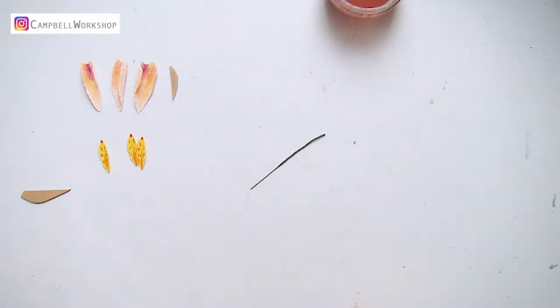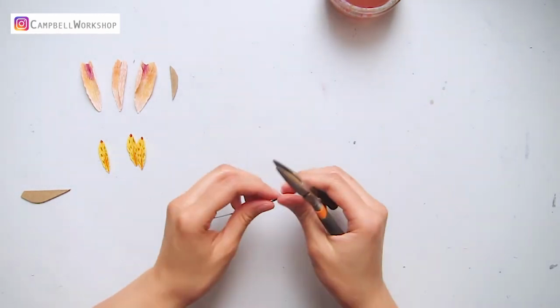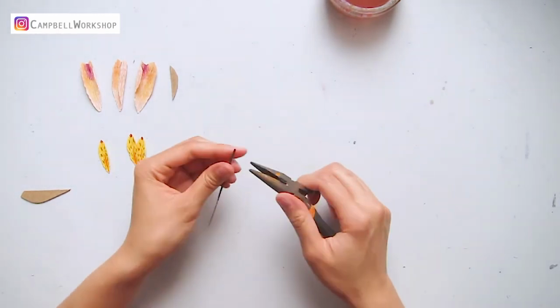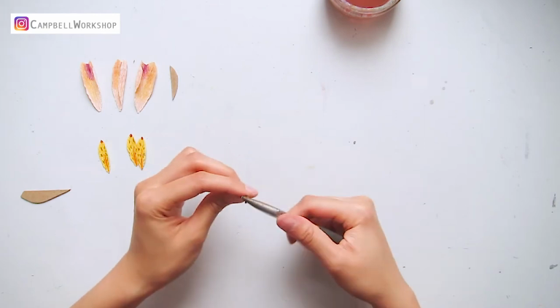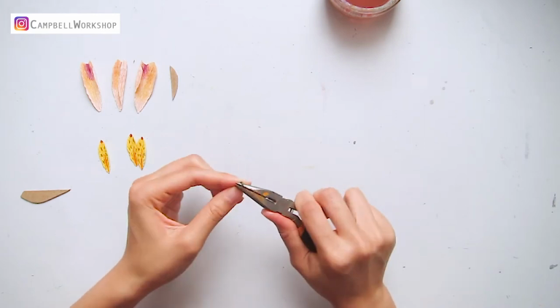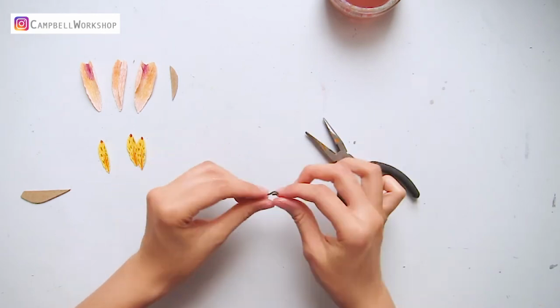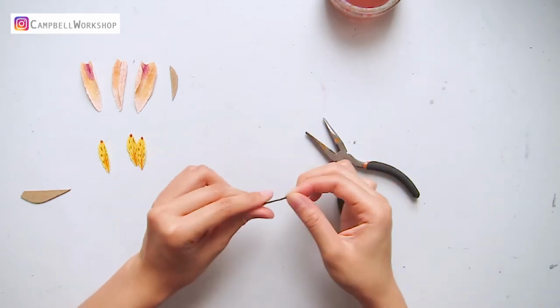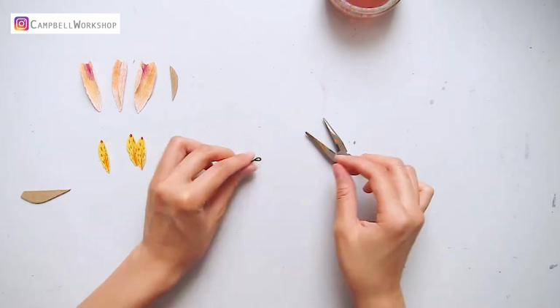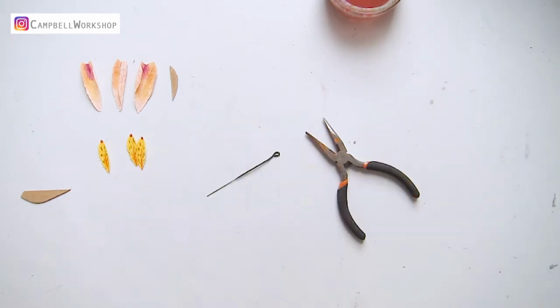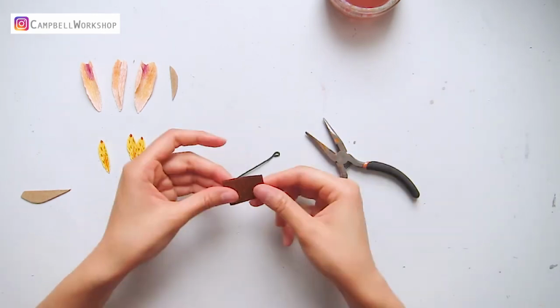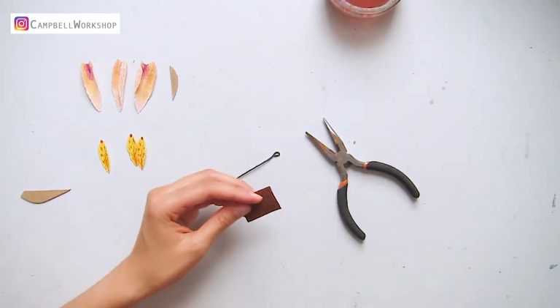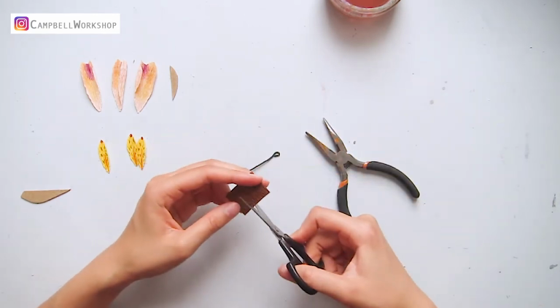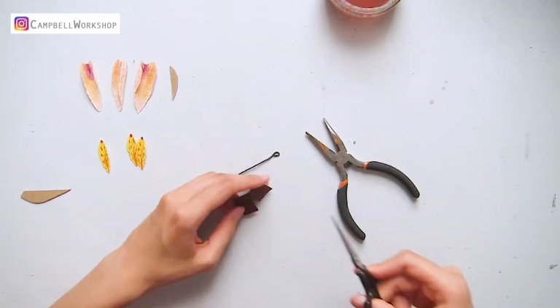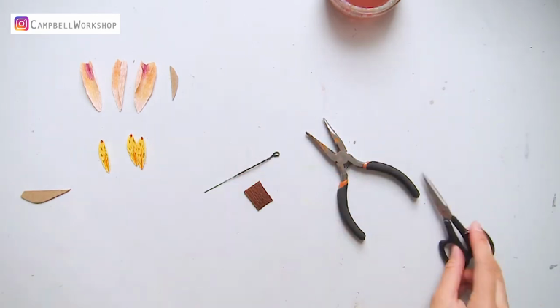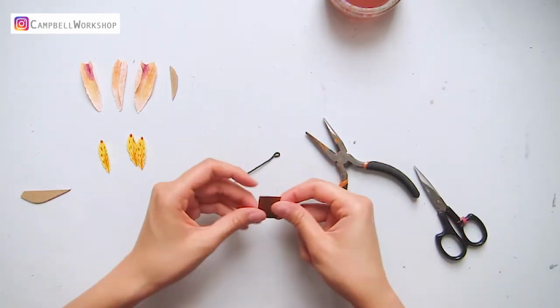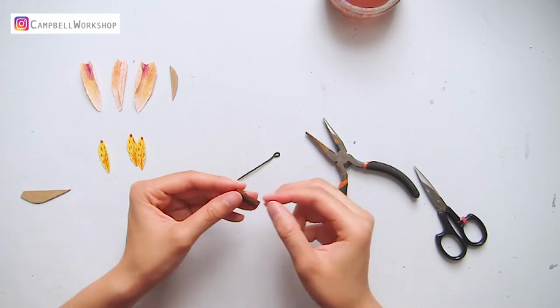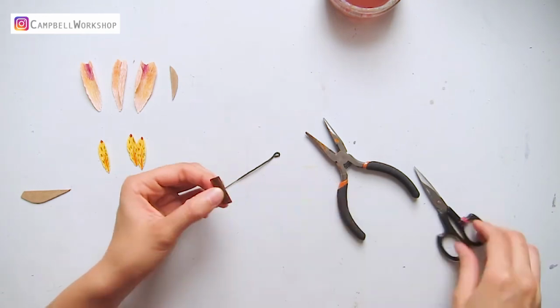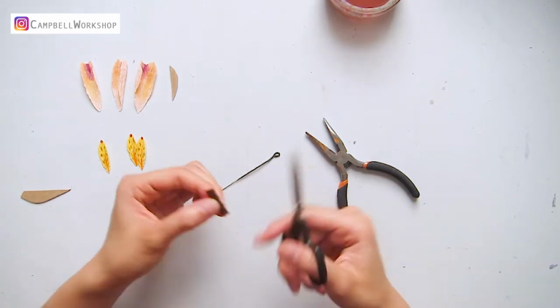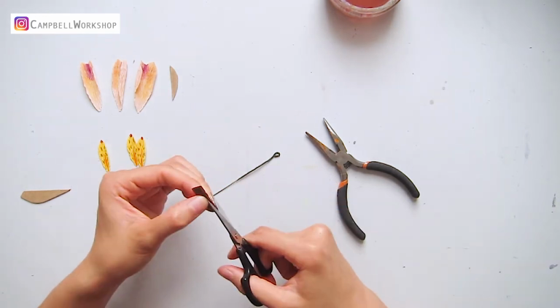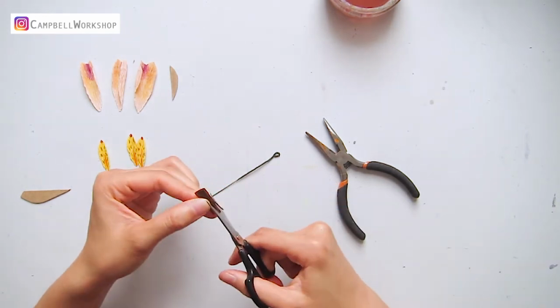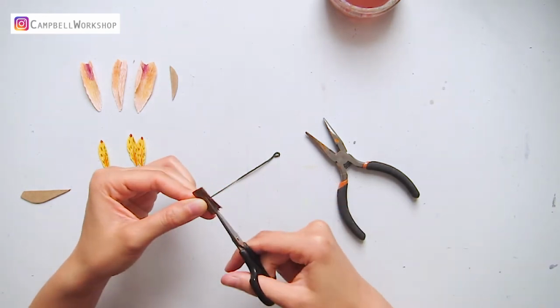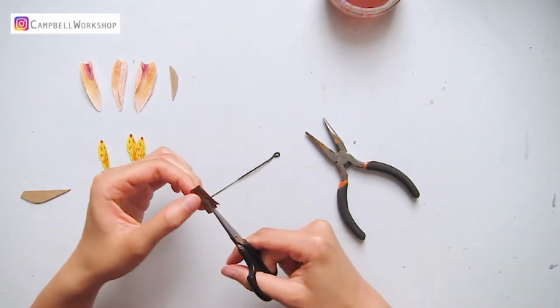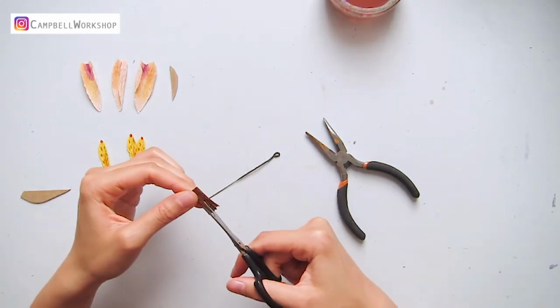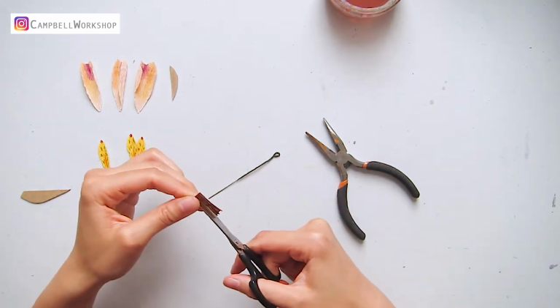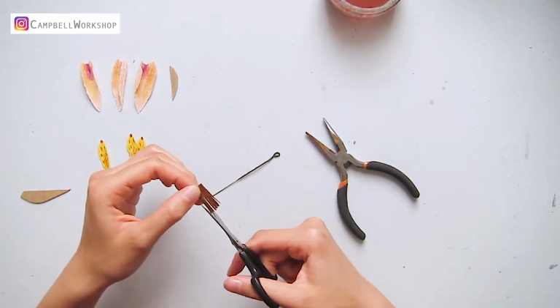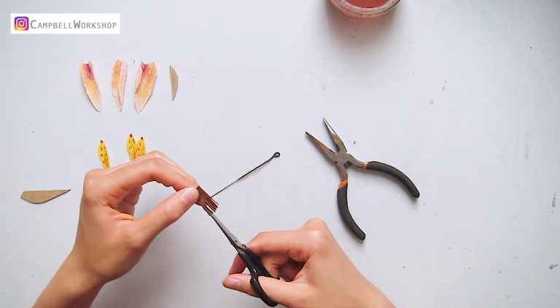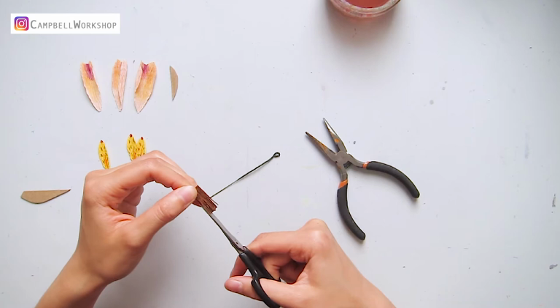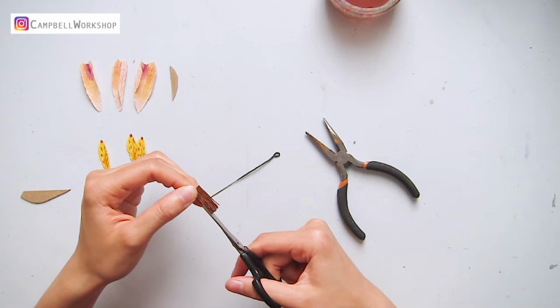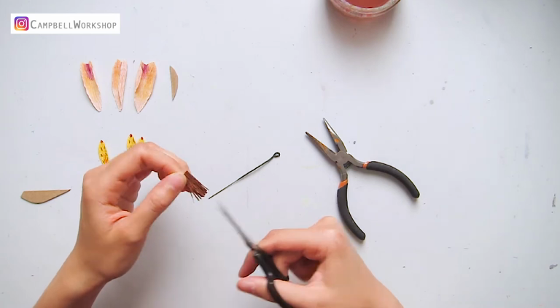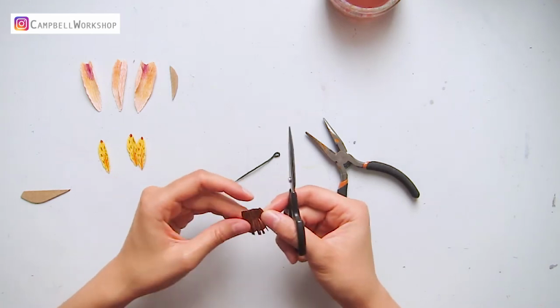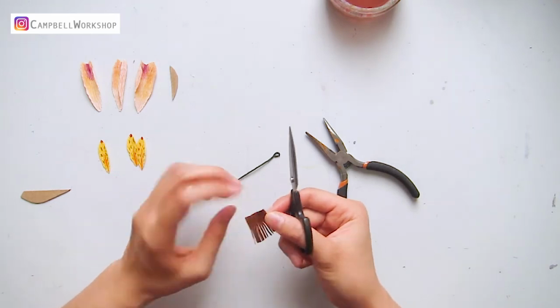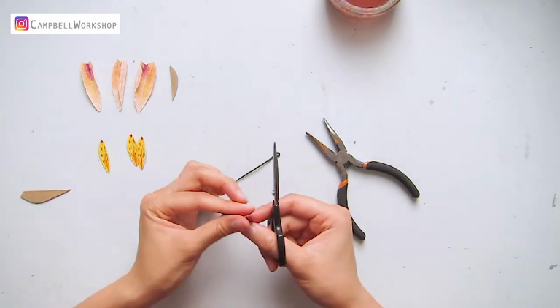Make a loop on the top. Then trim a piece of 2 x 2 cm dark brown-gray paper as the flower center — cut it into fringes and give it a rub.